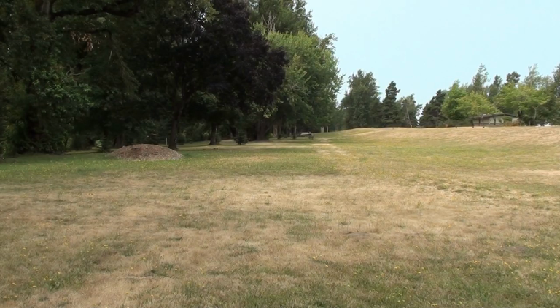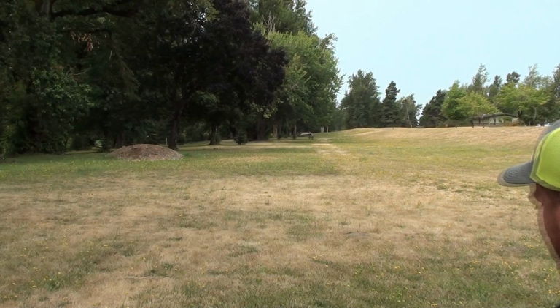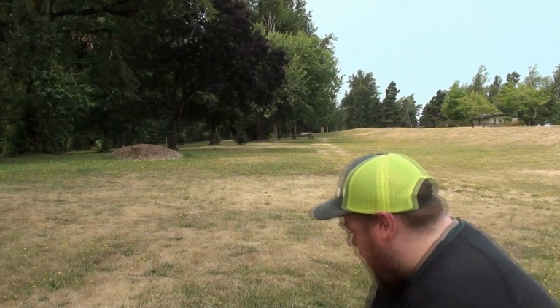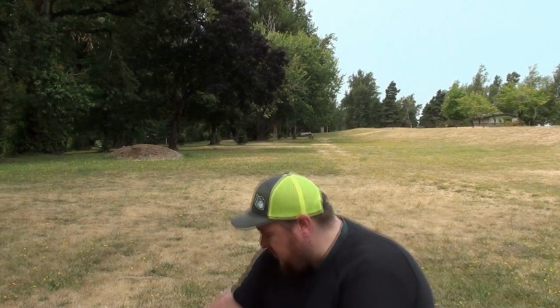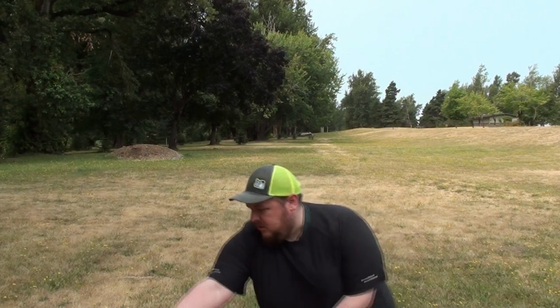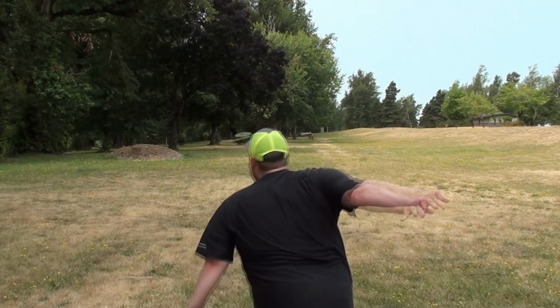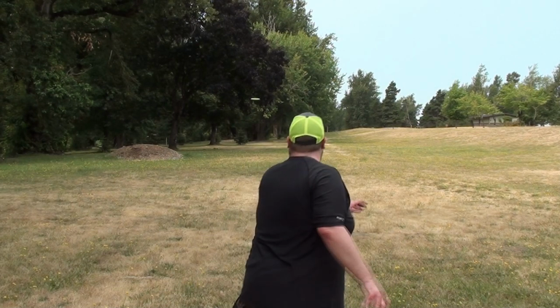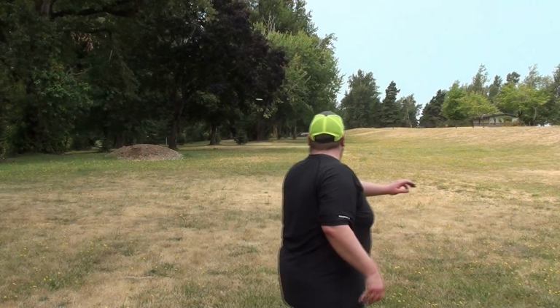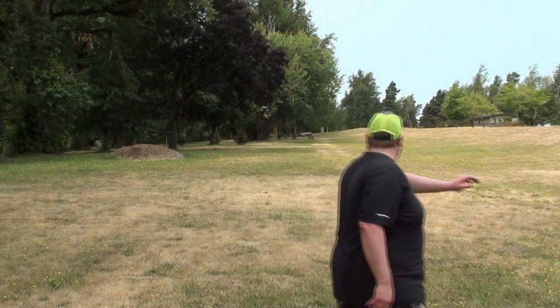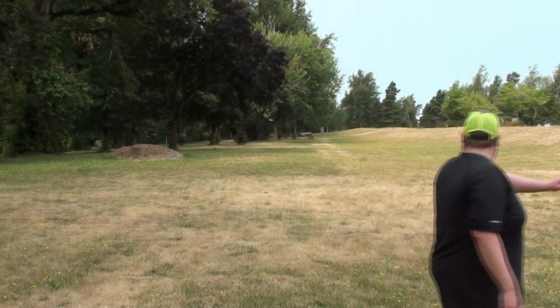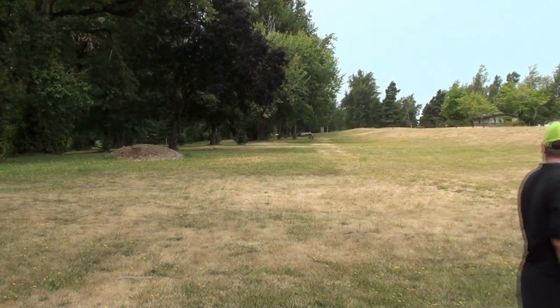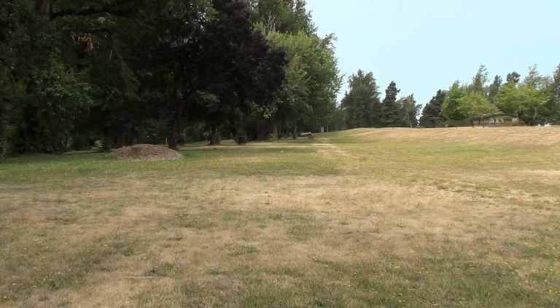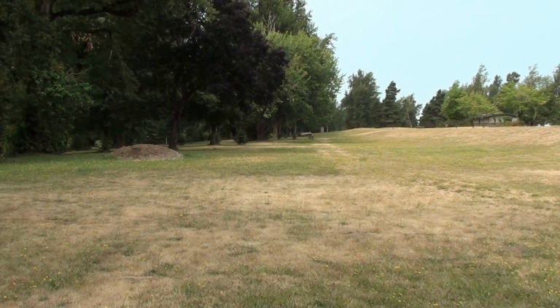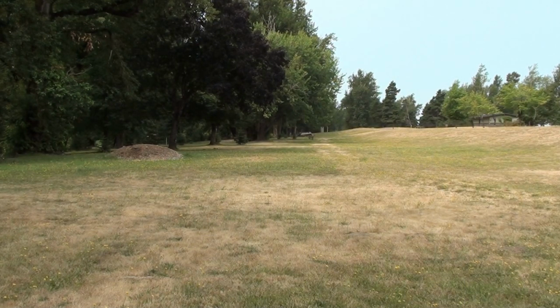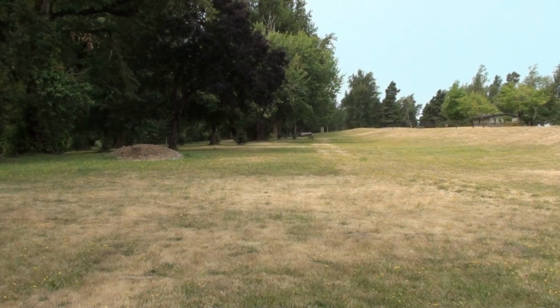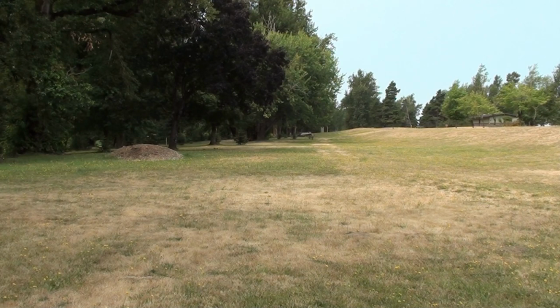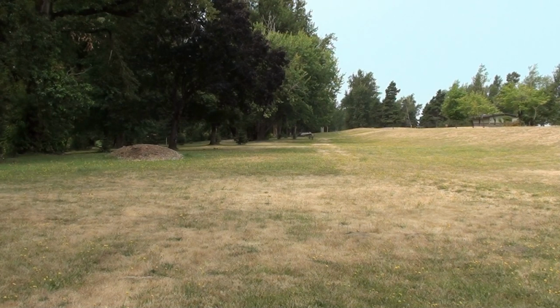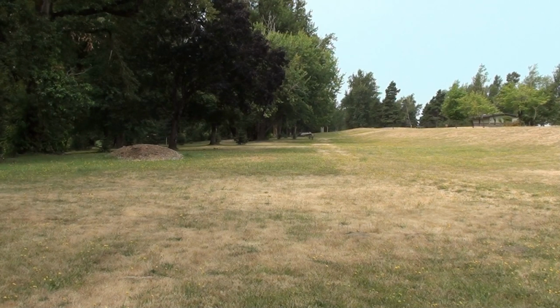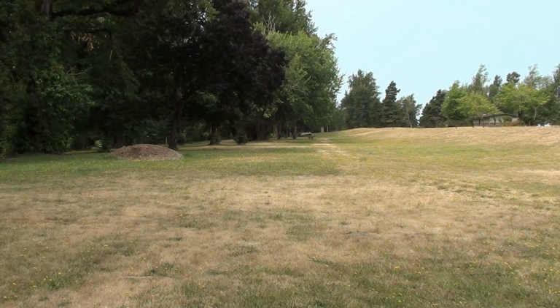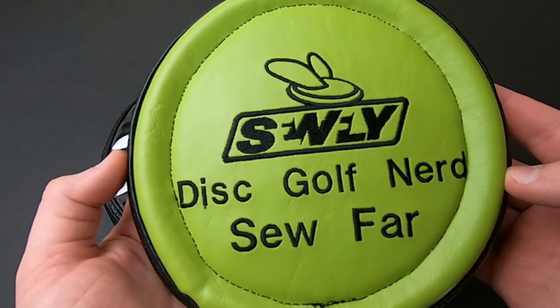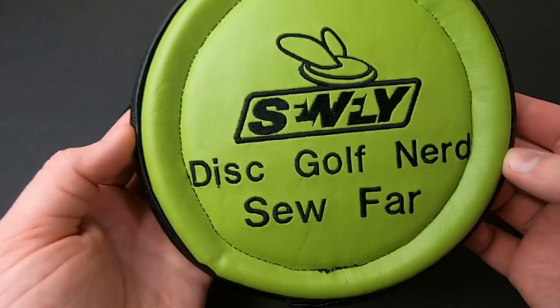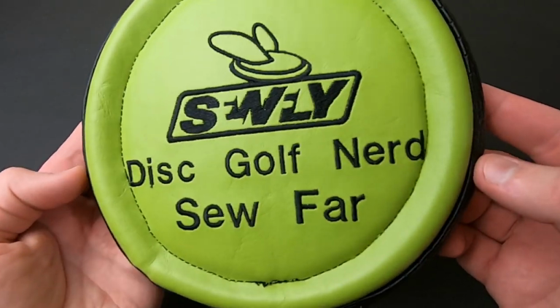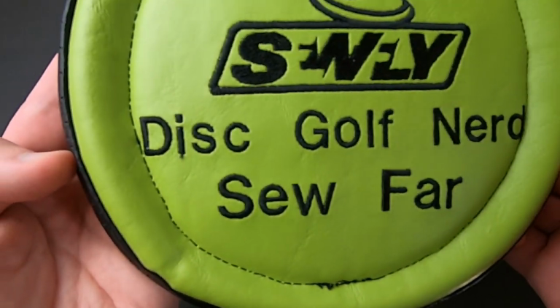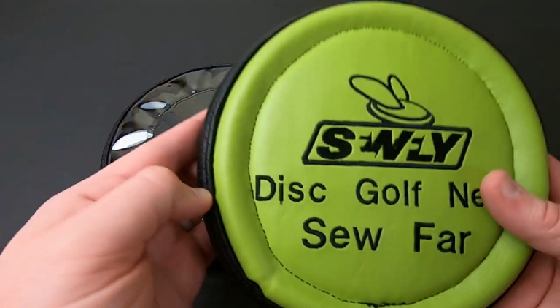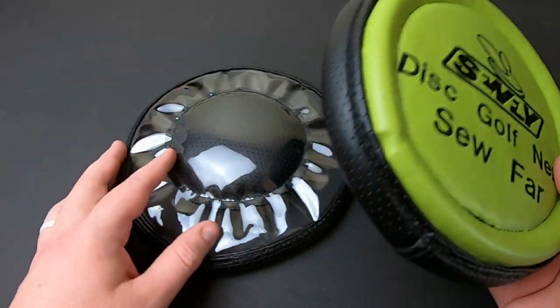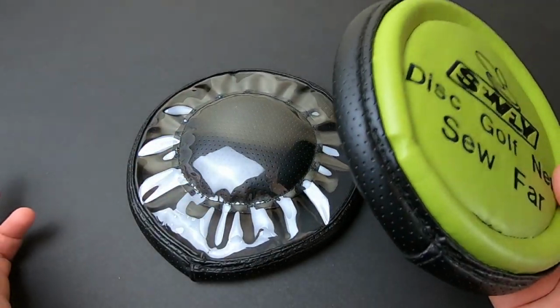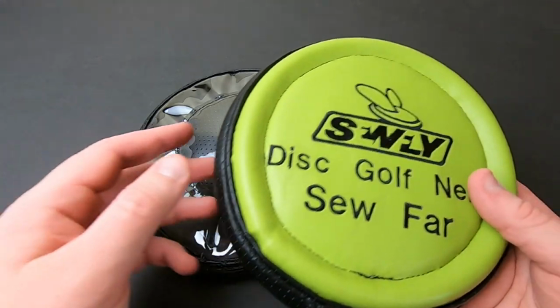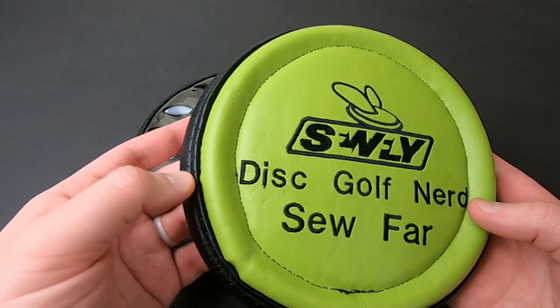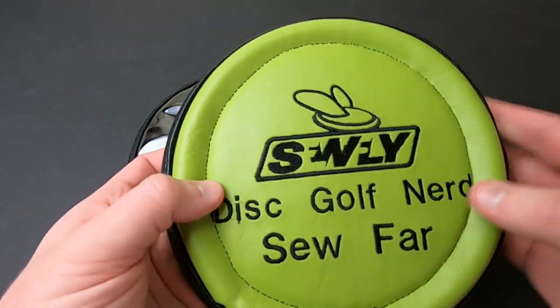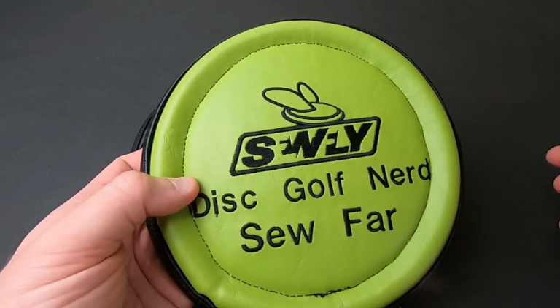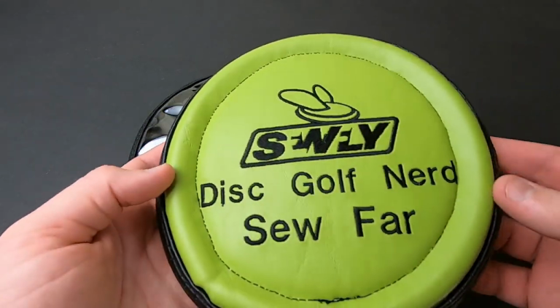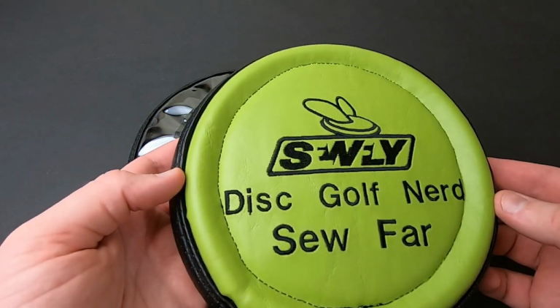This is a really nice, handmade, customizable disc golf accessory from SoFly. They come in different colors, and you can get all kinds of custom embroidery on there — your YouTube channel name, your business name, your PDGA number, anything you want.